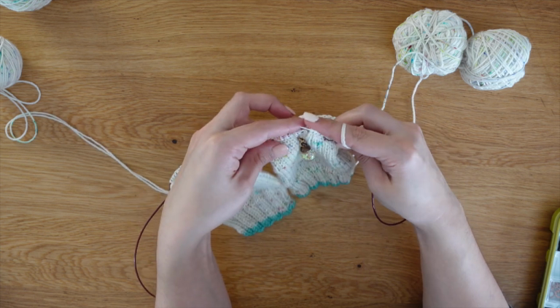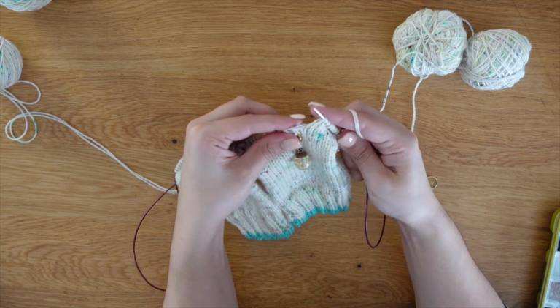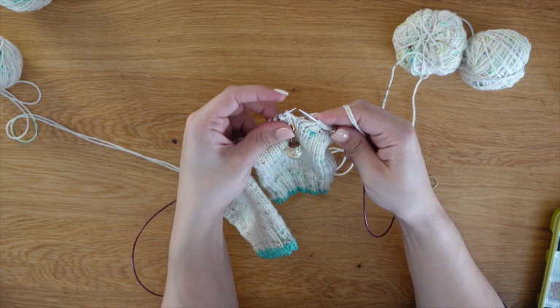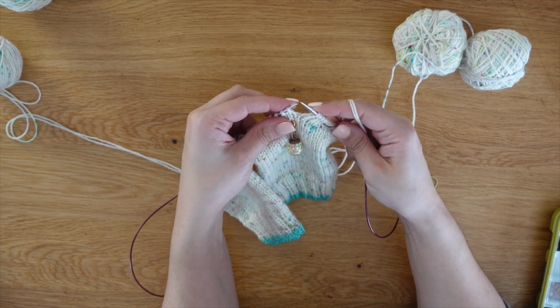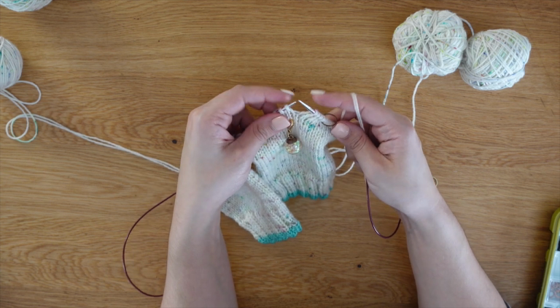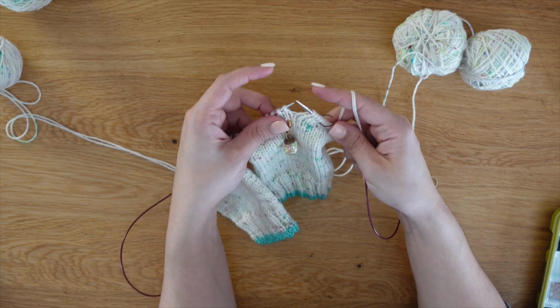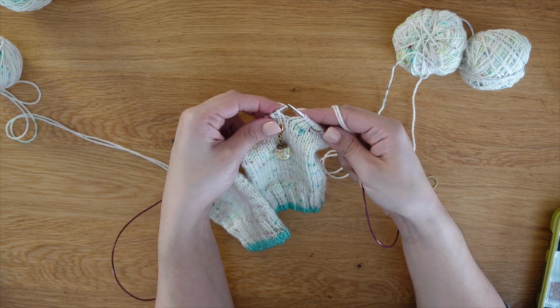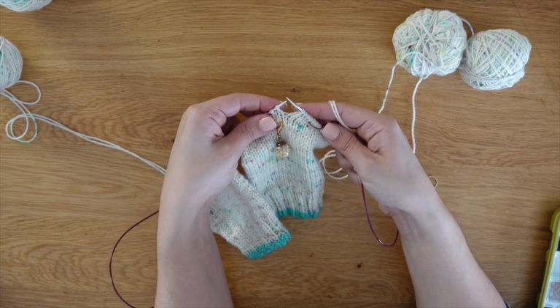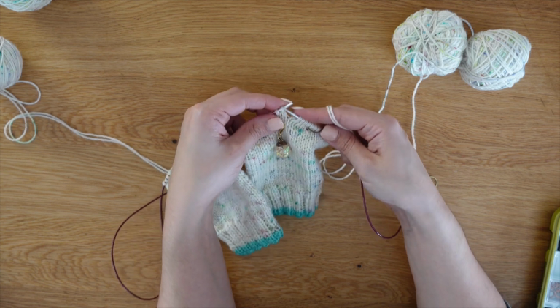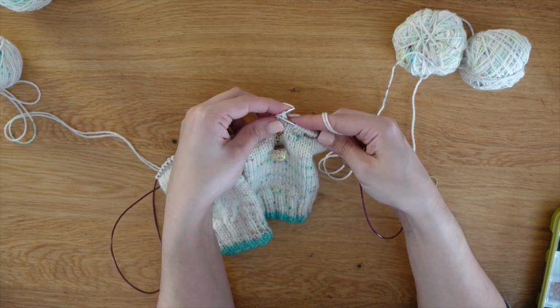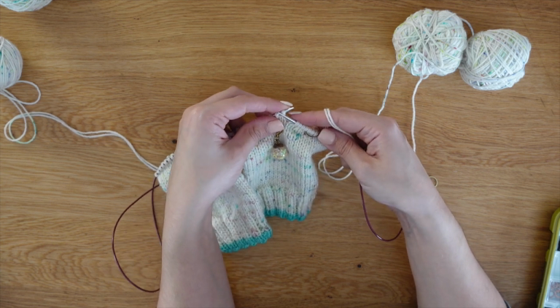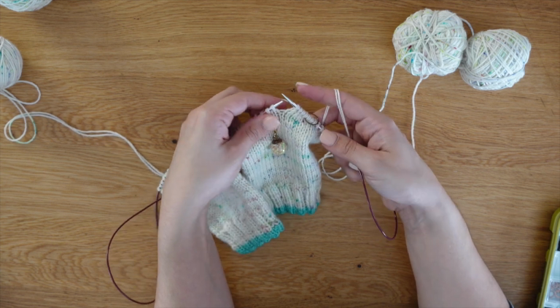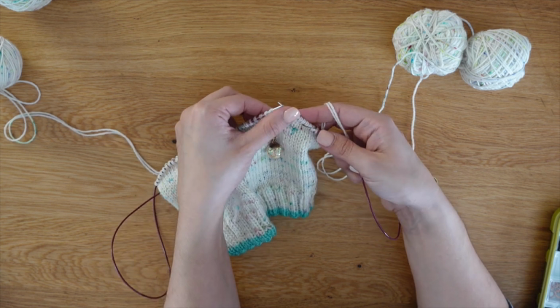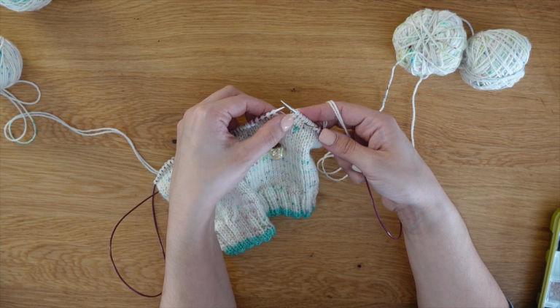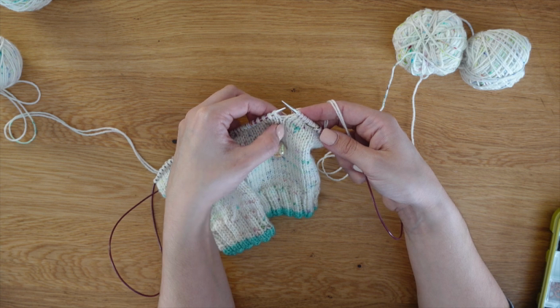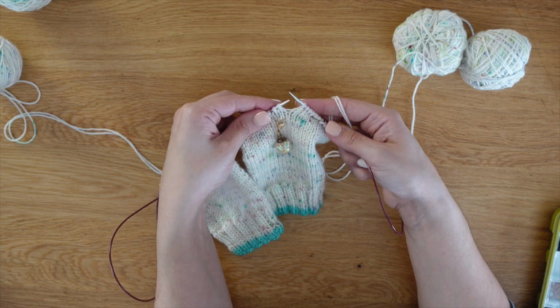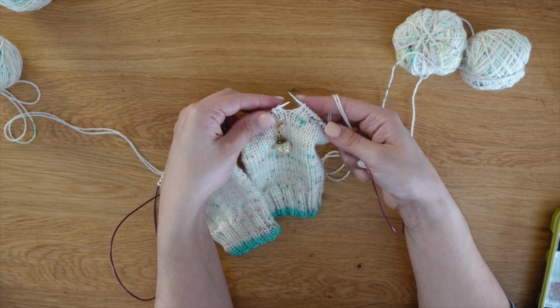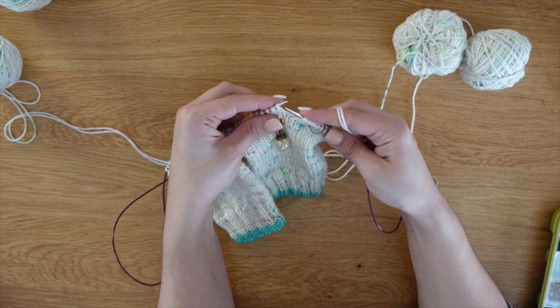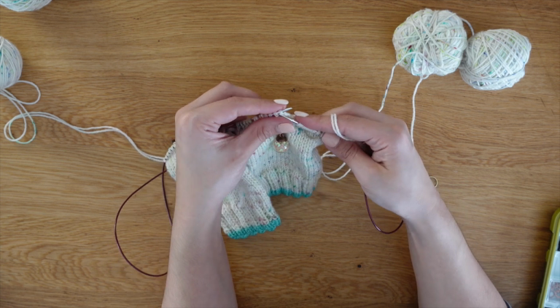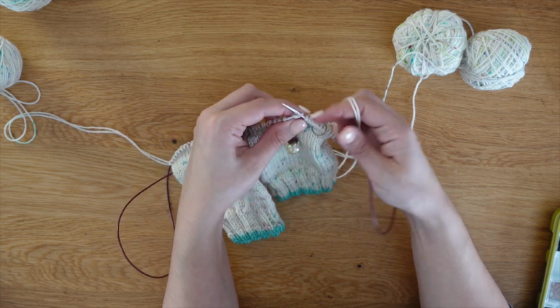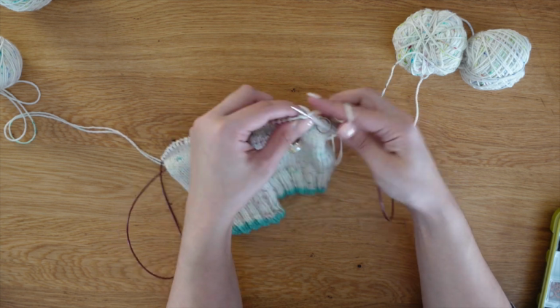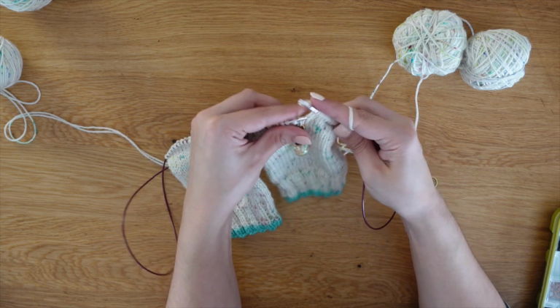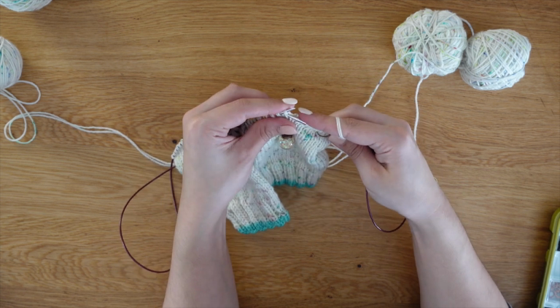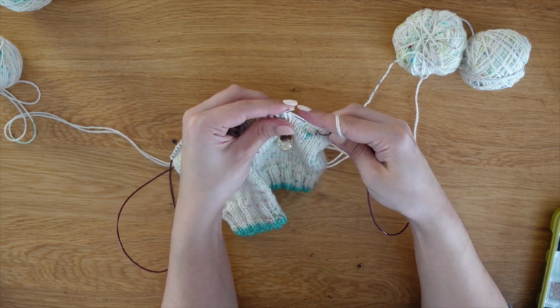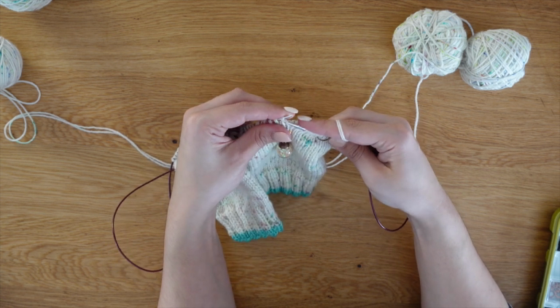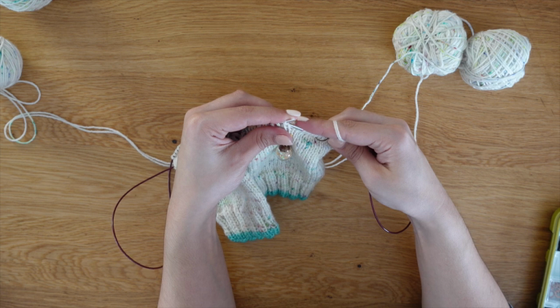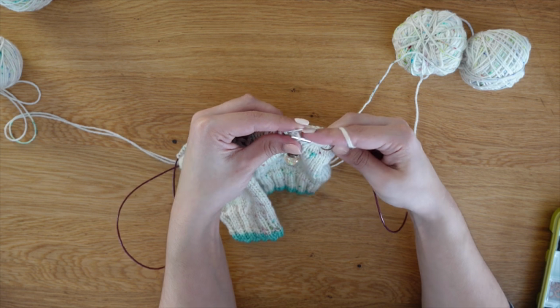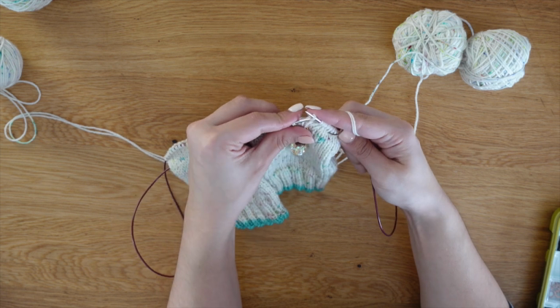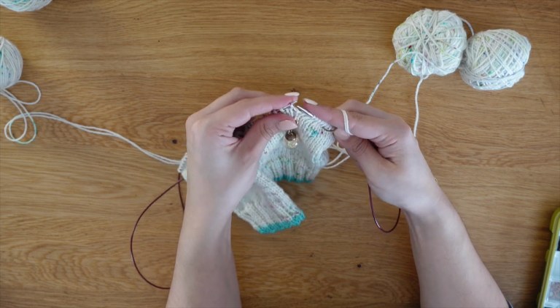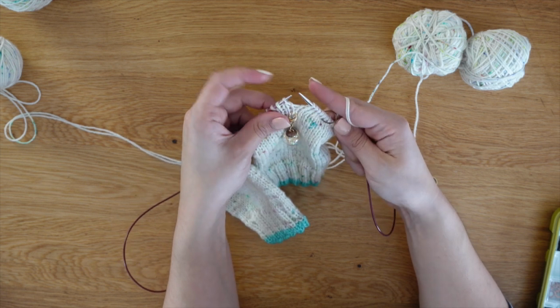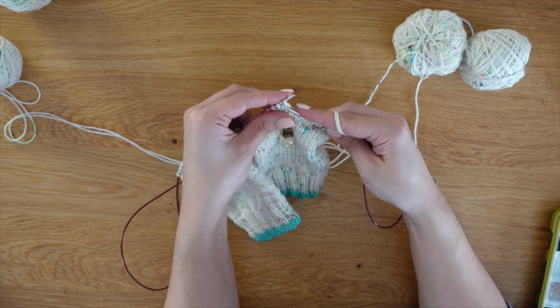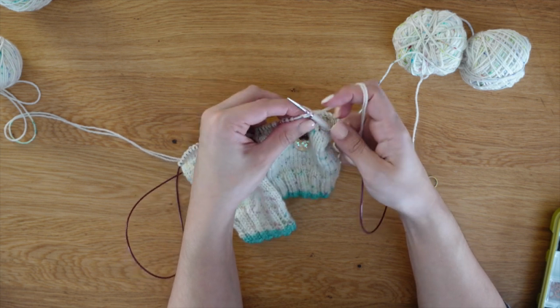A trick: if you ever have stitches that are twisted, knit them through the back loop and it will actually untwist them on your work. Or you can just untwist it by hand.